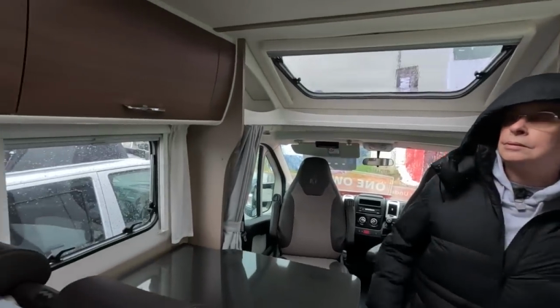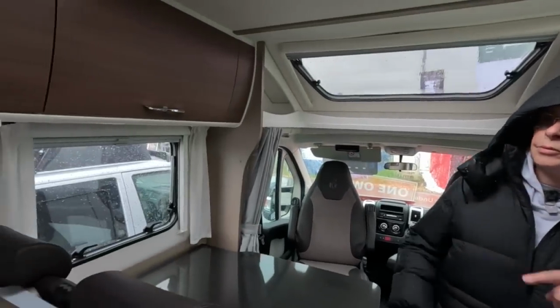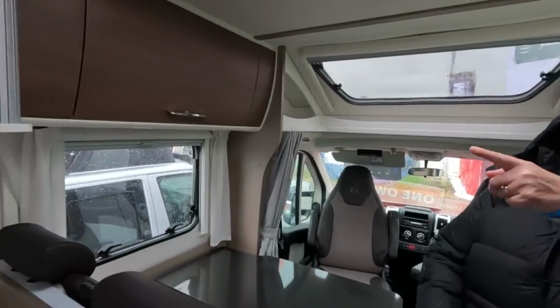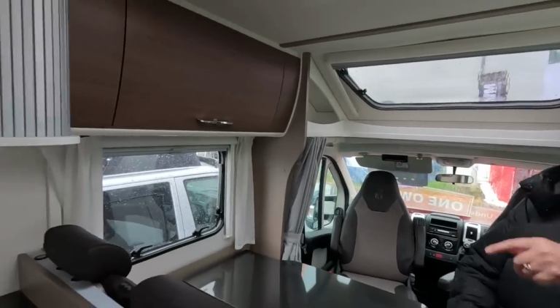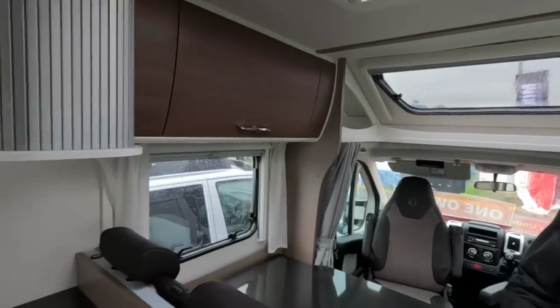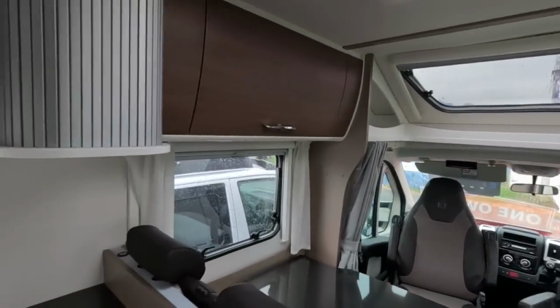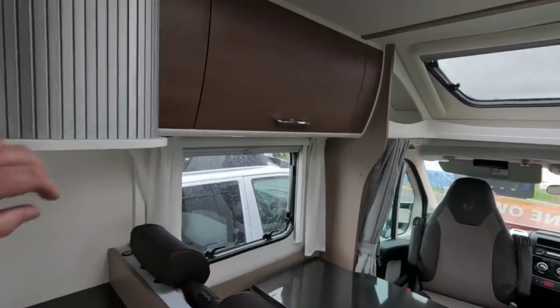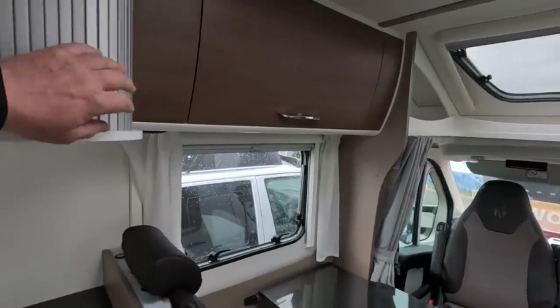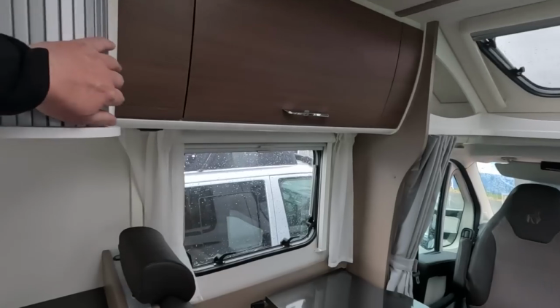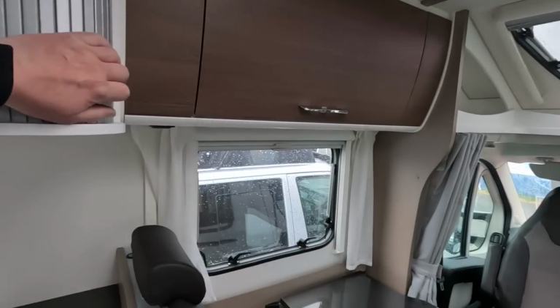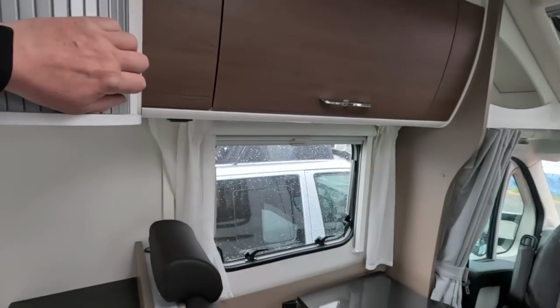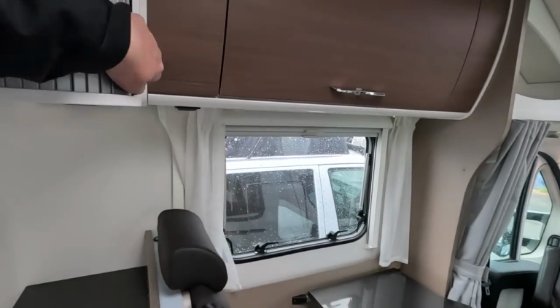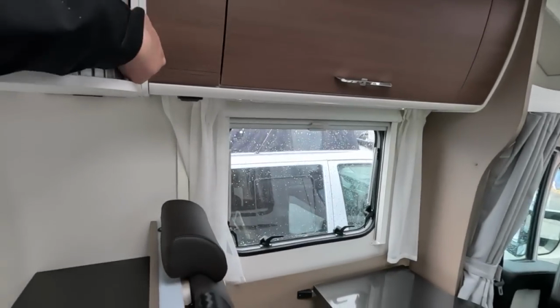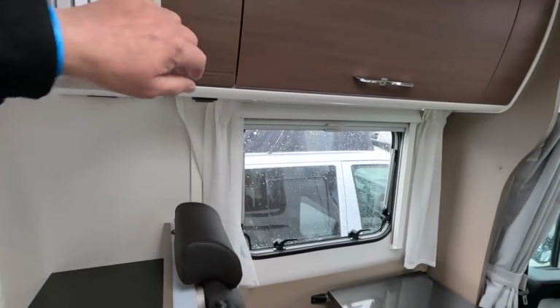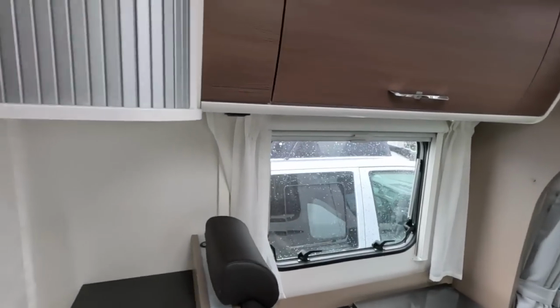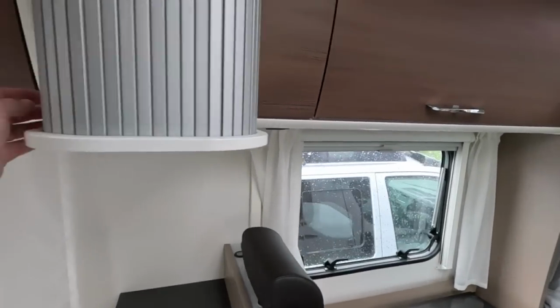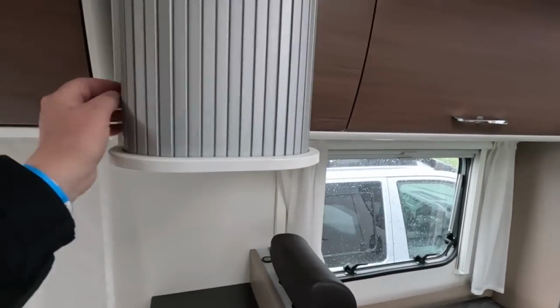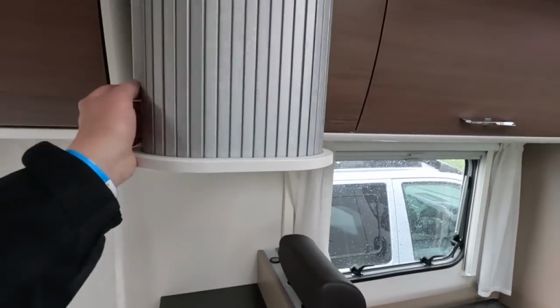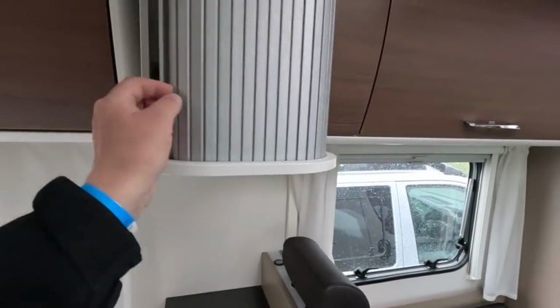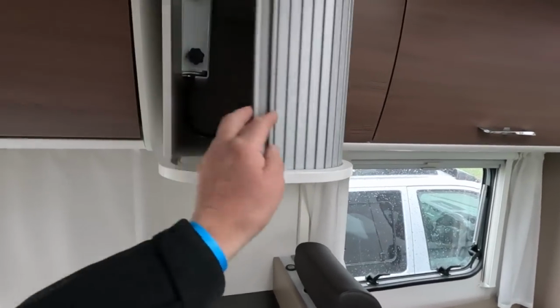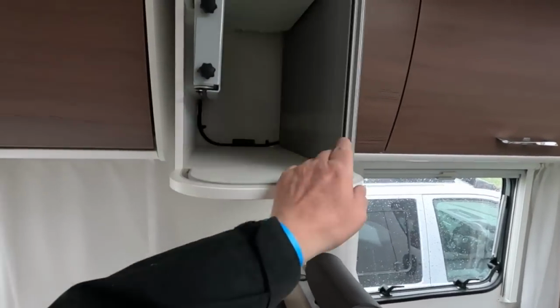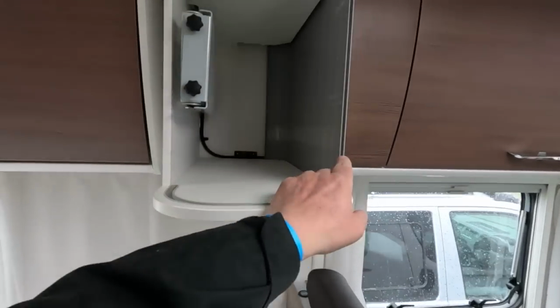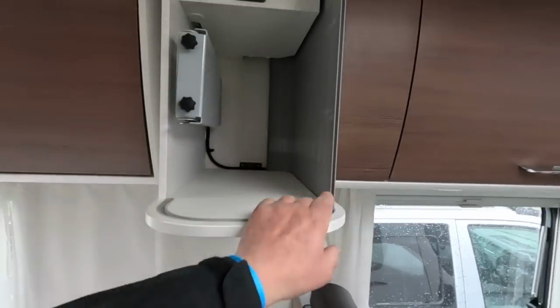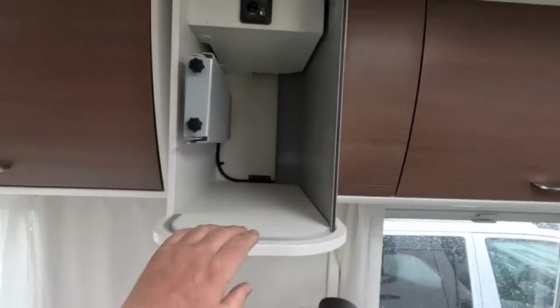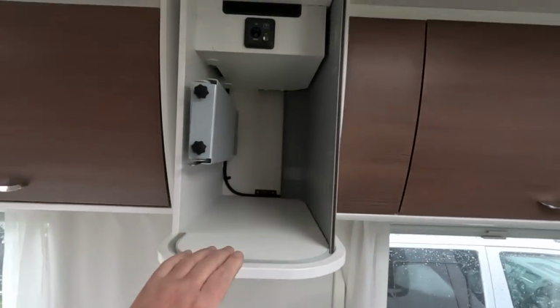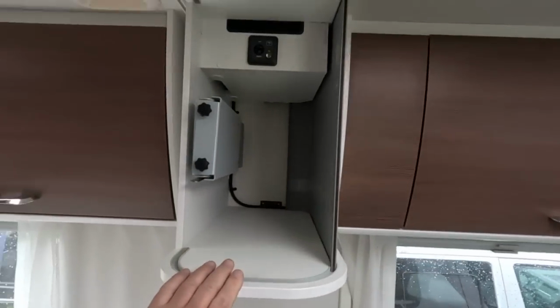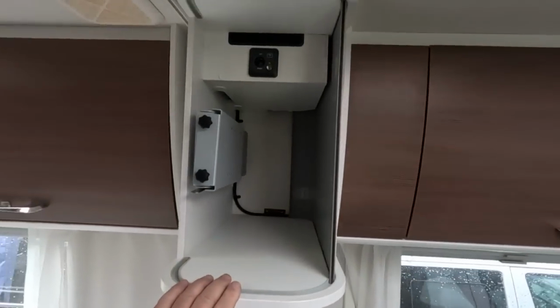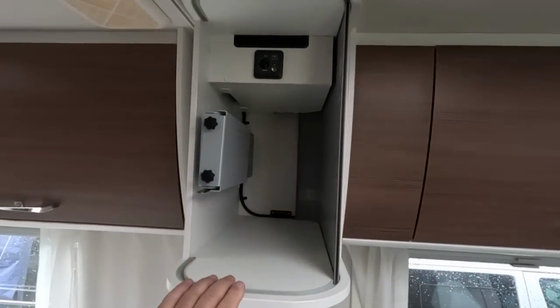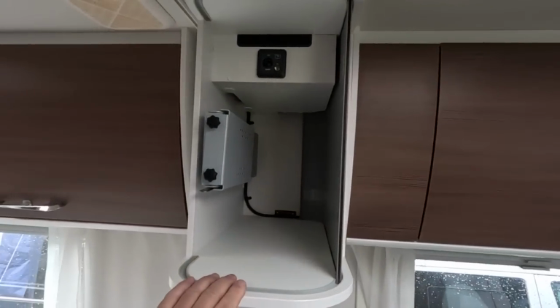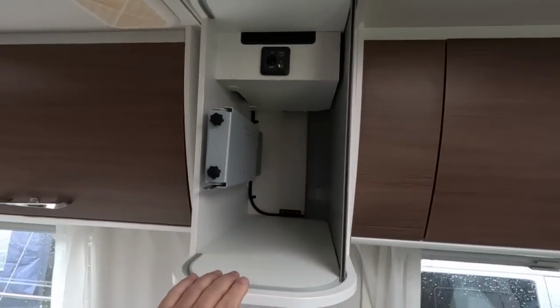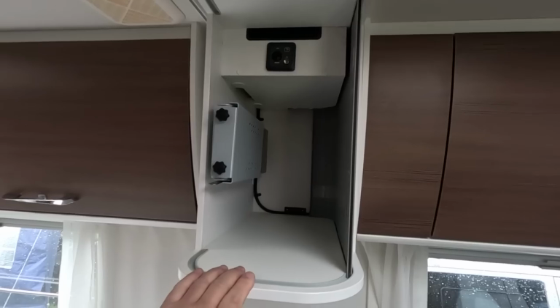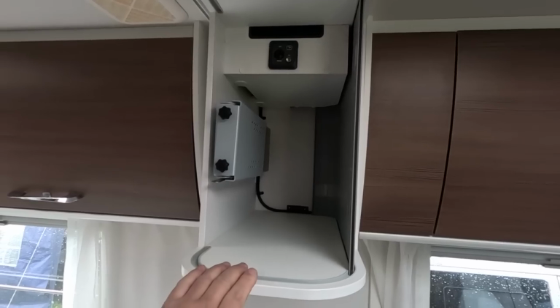So that'll be your TV there. Yeah, you'll find the bracket is neatly tucked away in there.